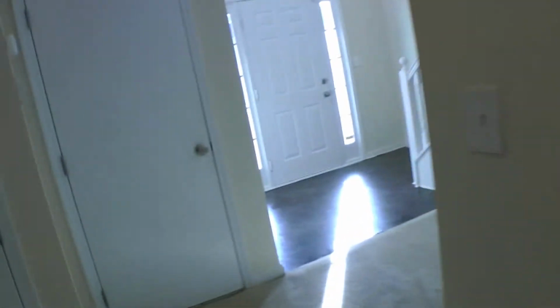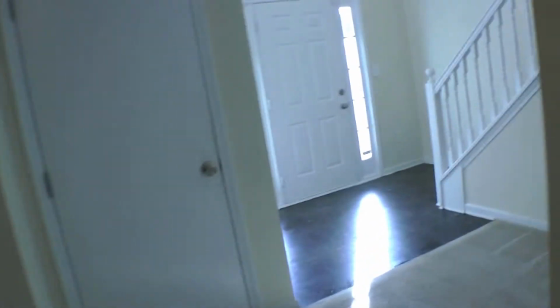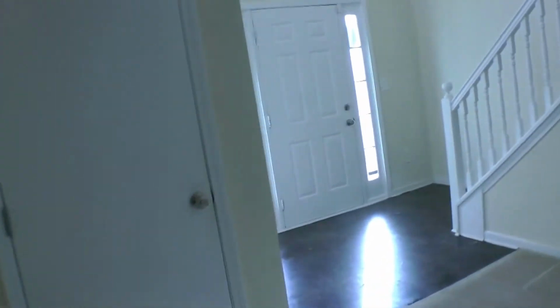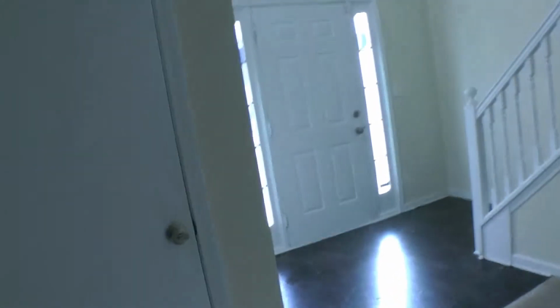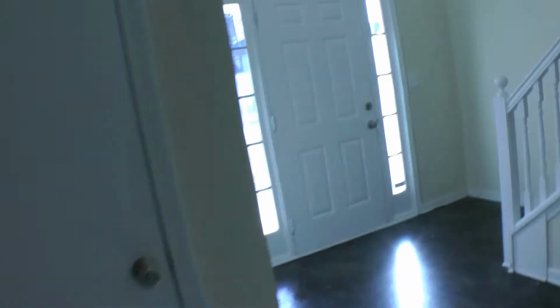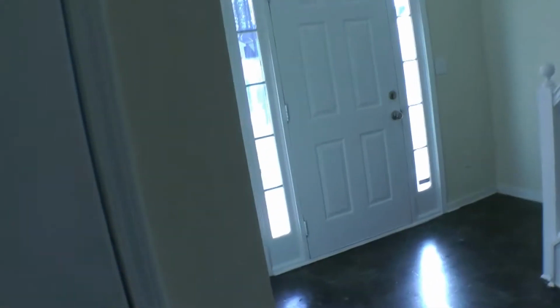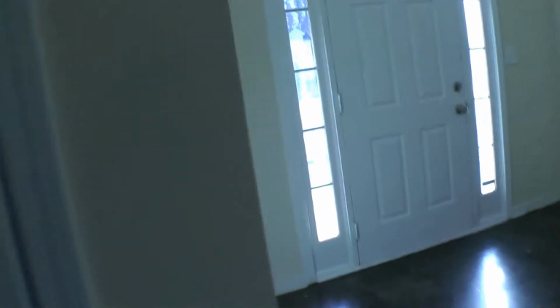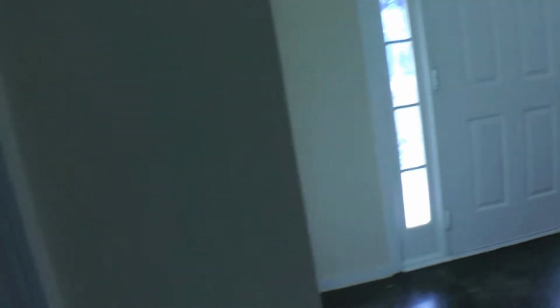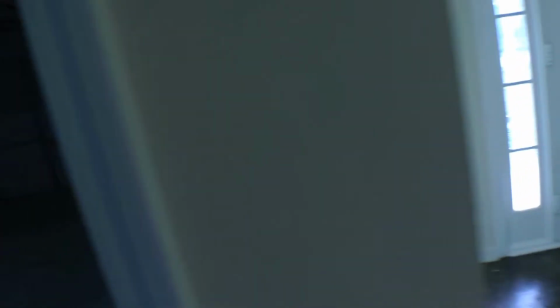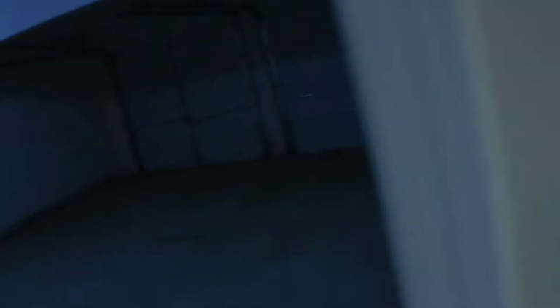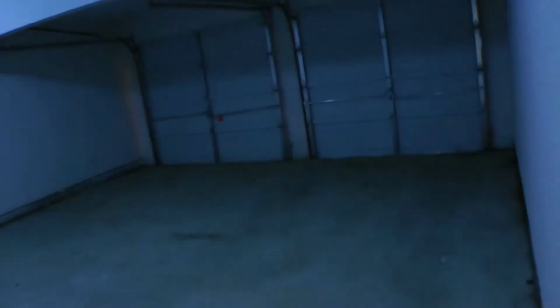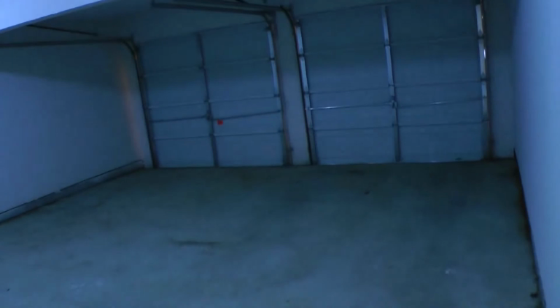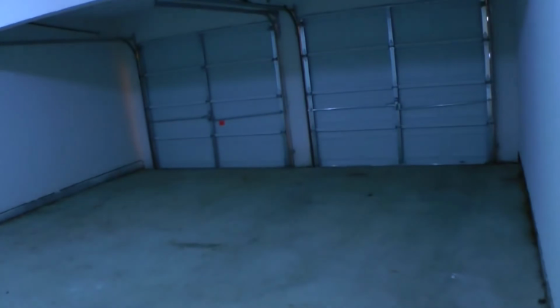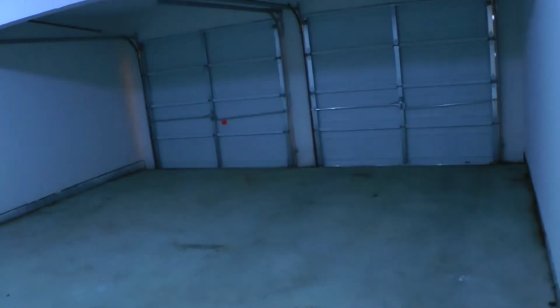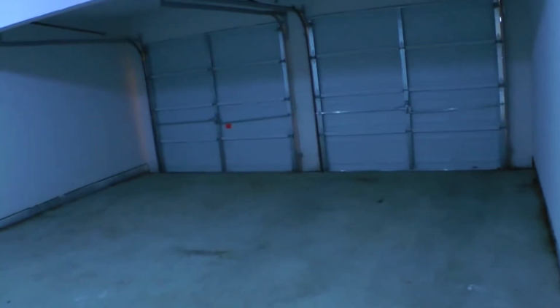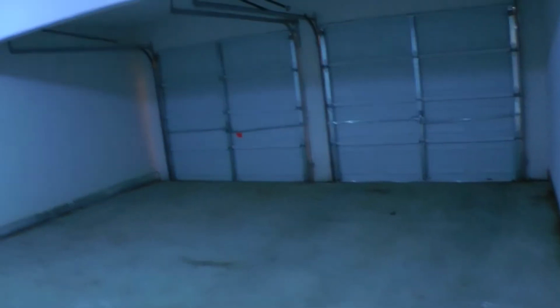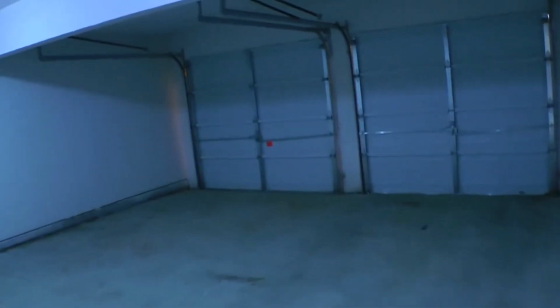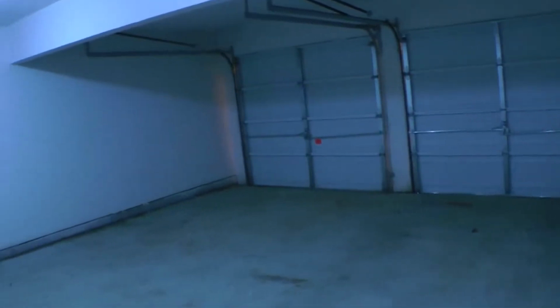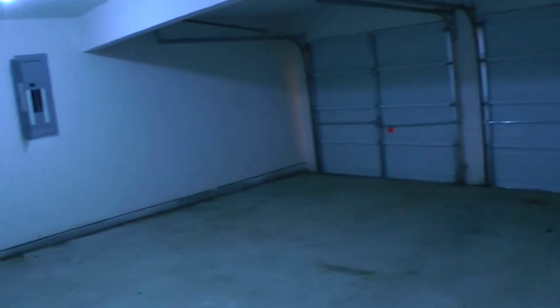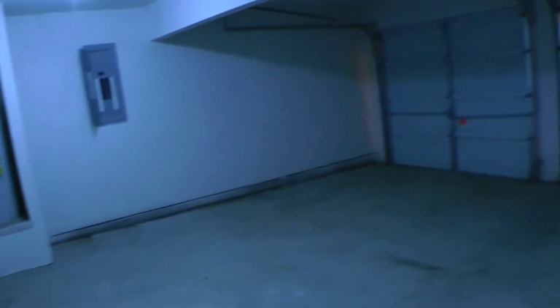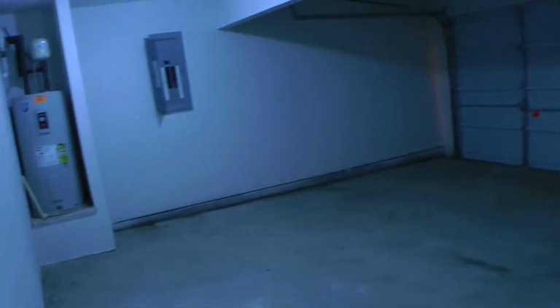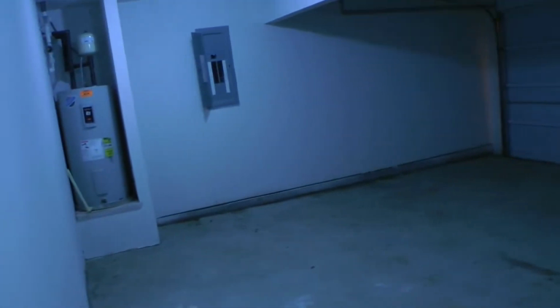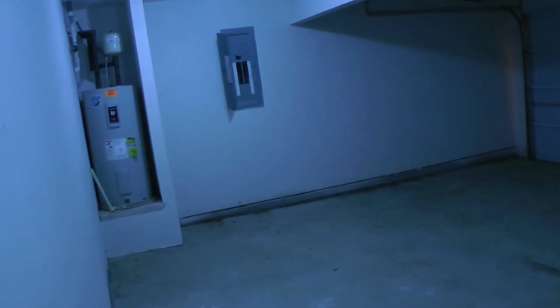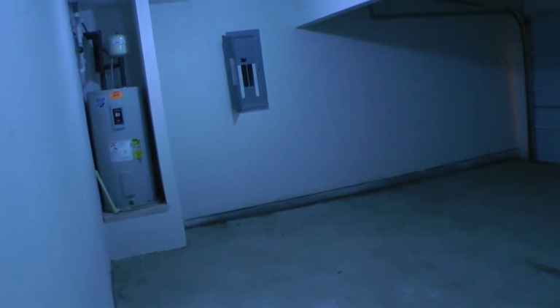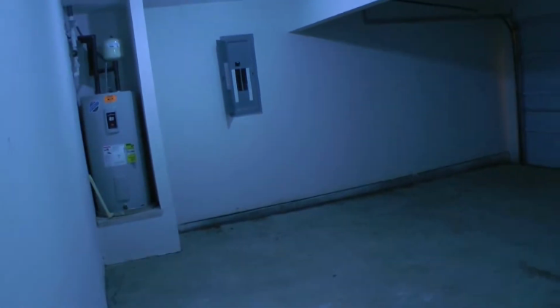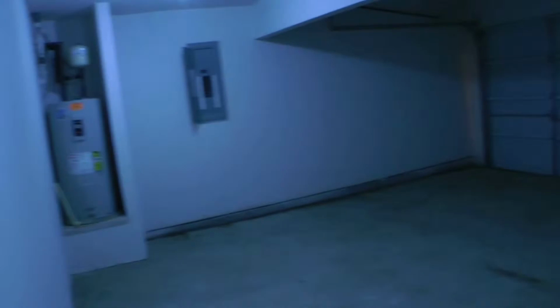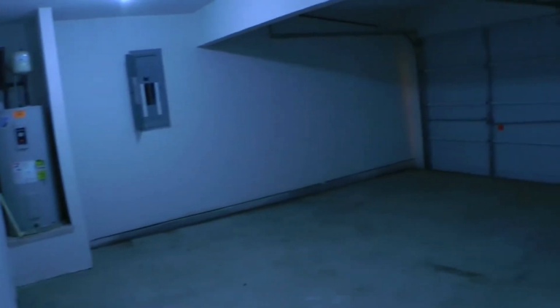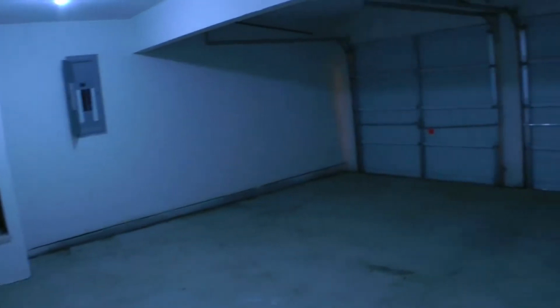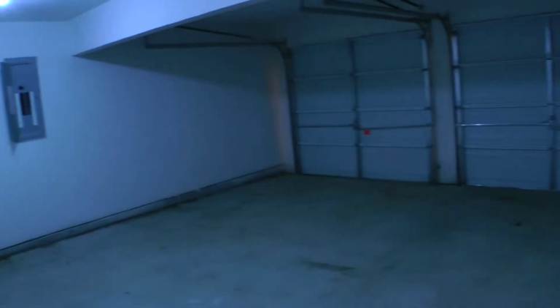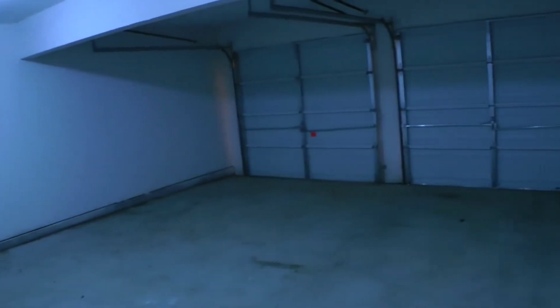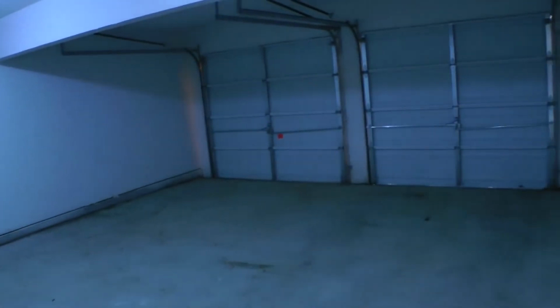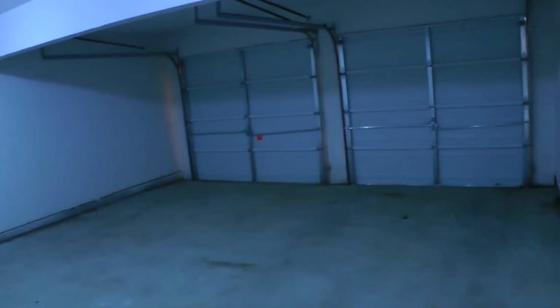The garage is straight ahead. You get a nice spacious two-car garage with additional area for storage. The garage doors are both manual.